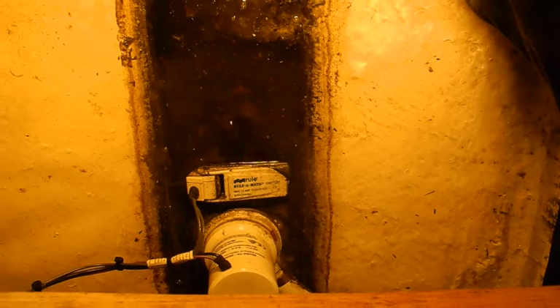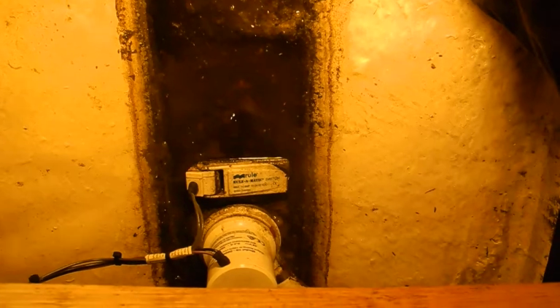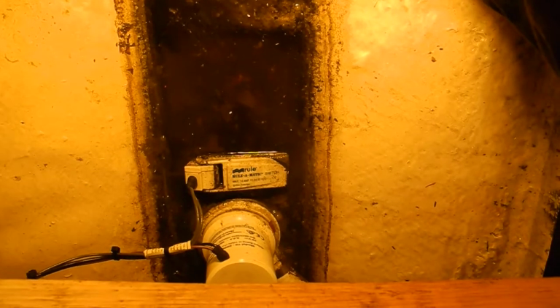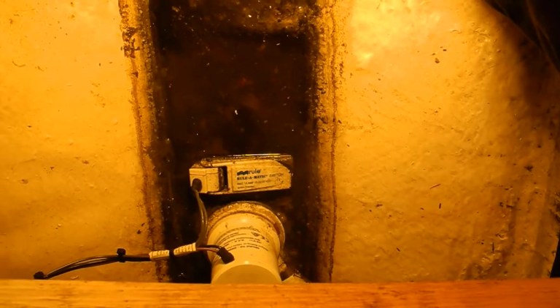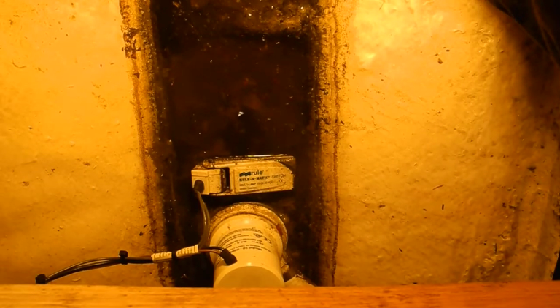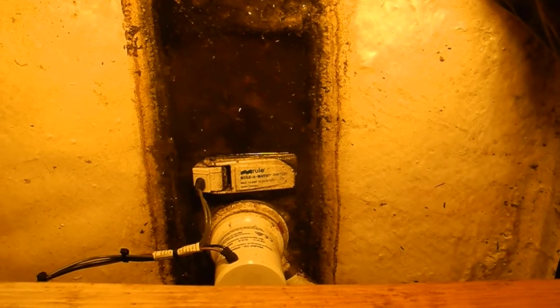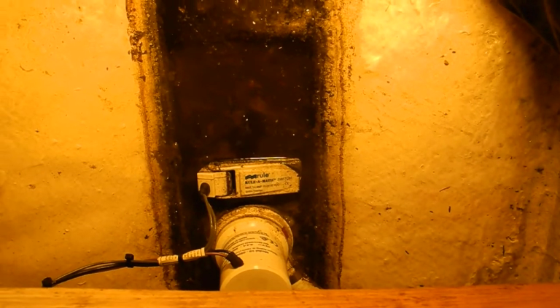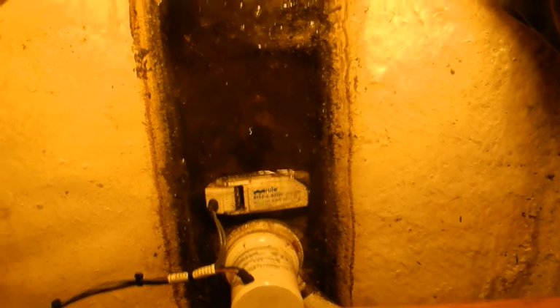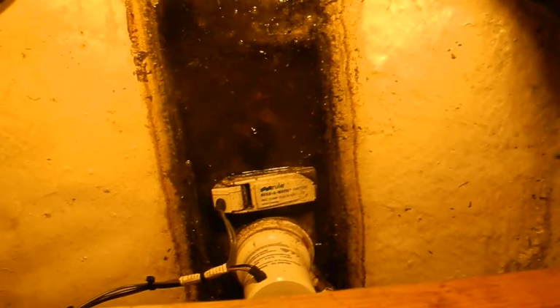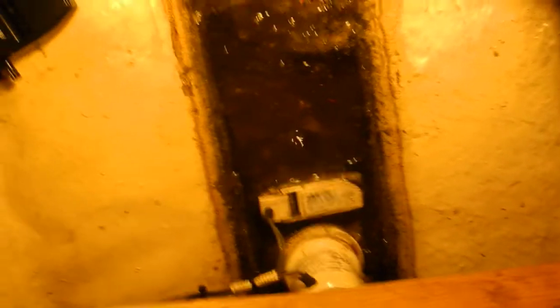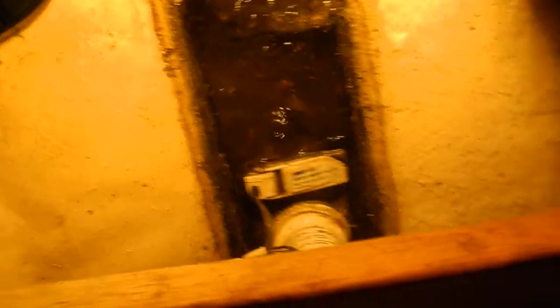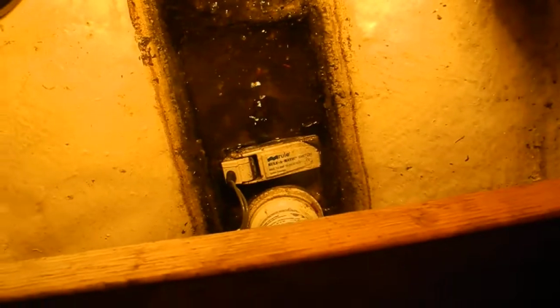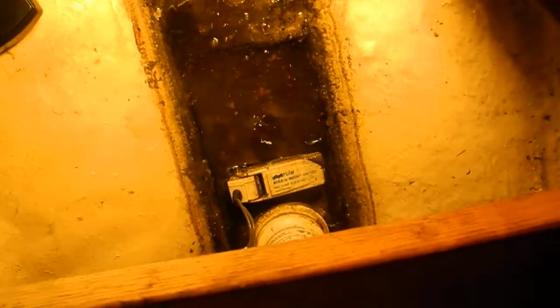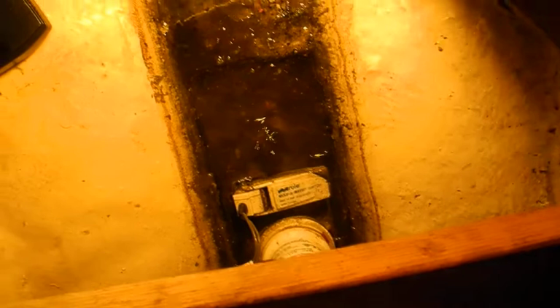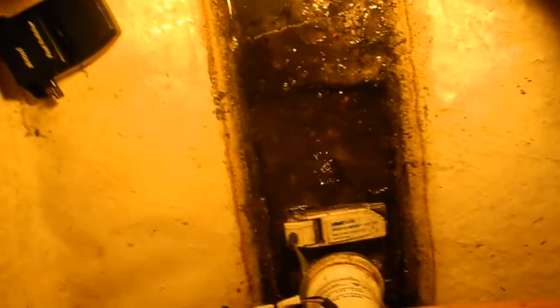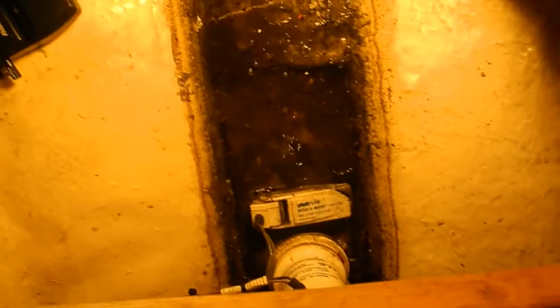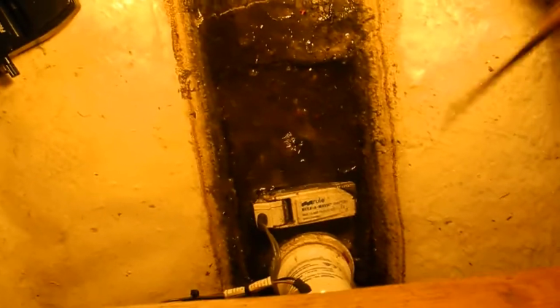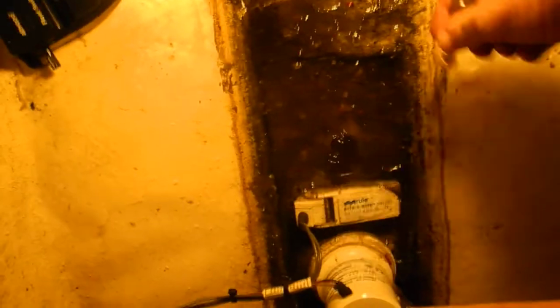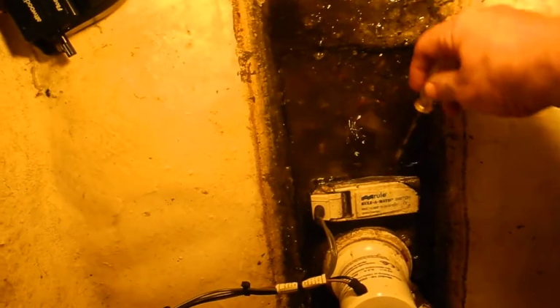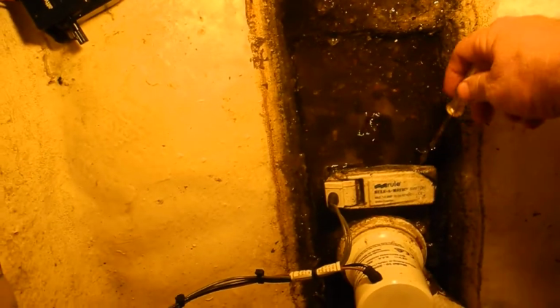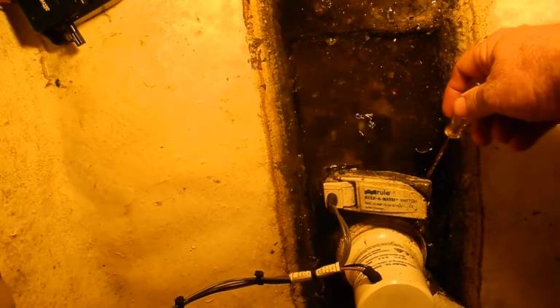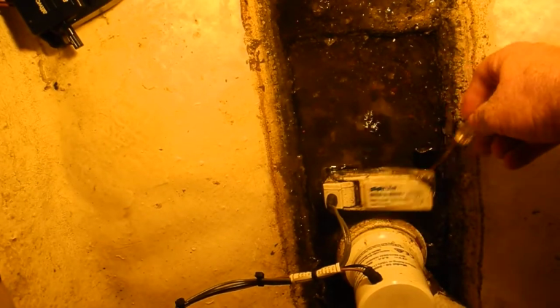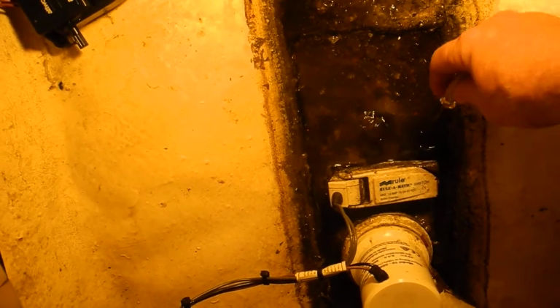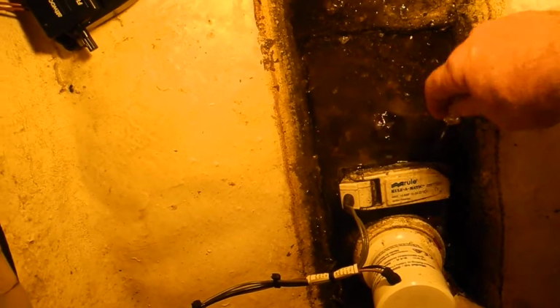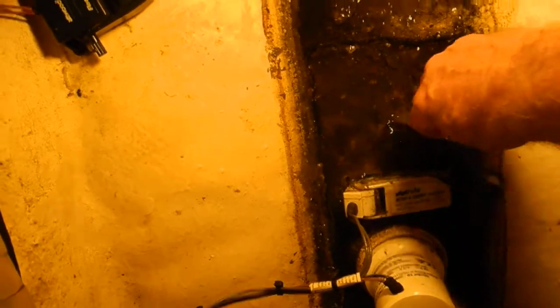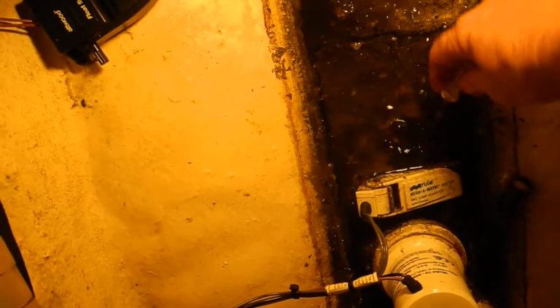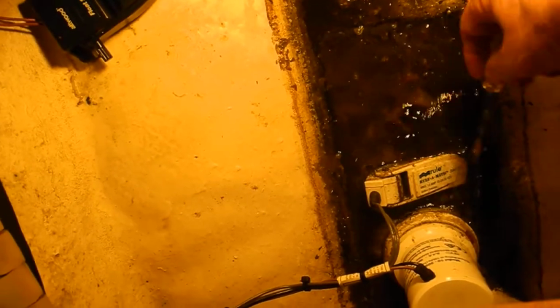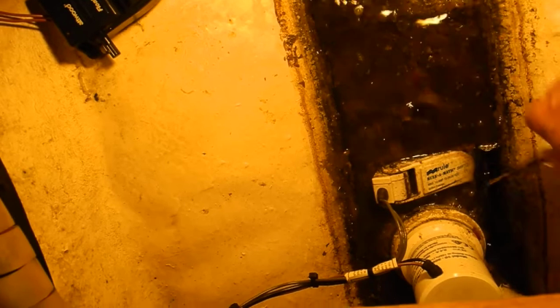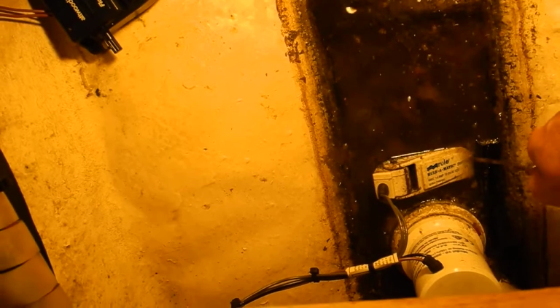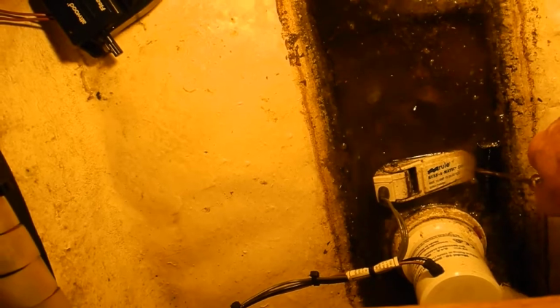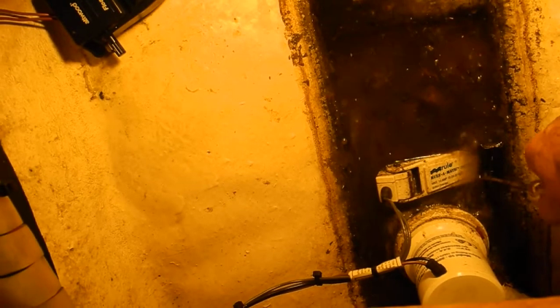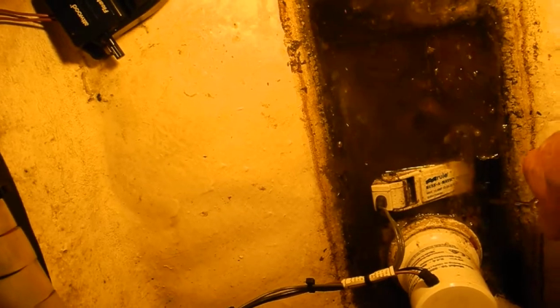This is an excellent case for having a float switch in a protective box, because my flashlight fell in the bilge and it's preventing that float from shutting off. There's my flashlight.